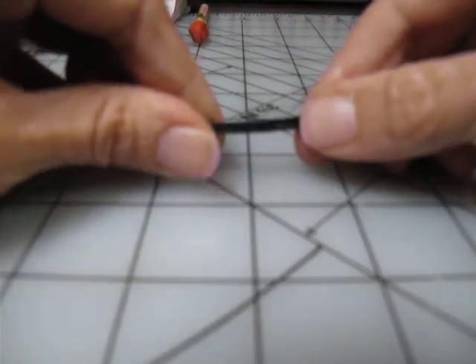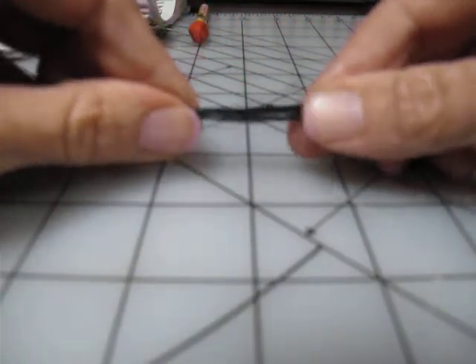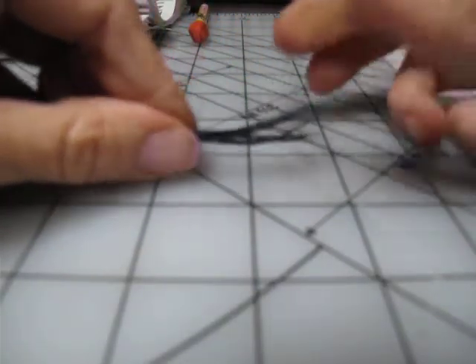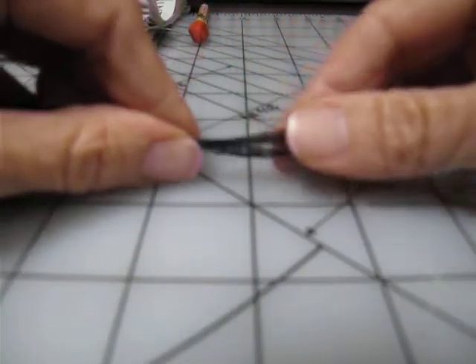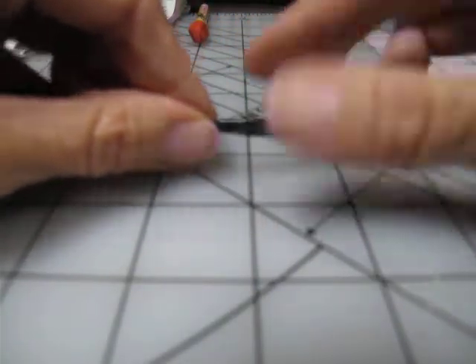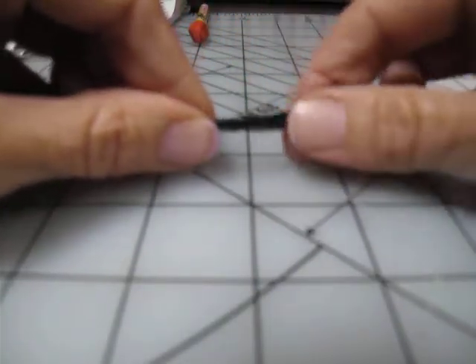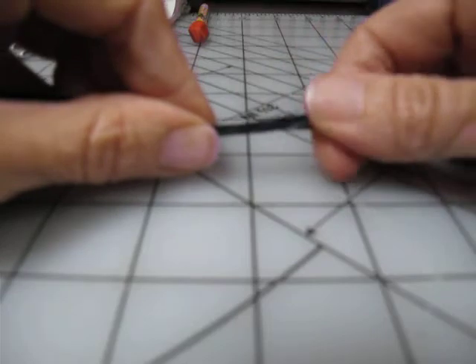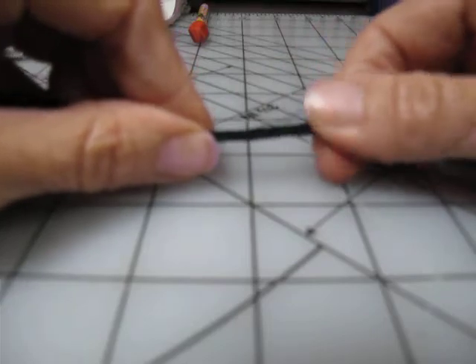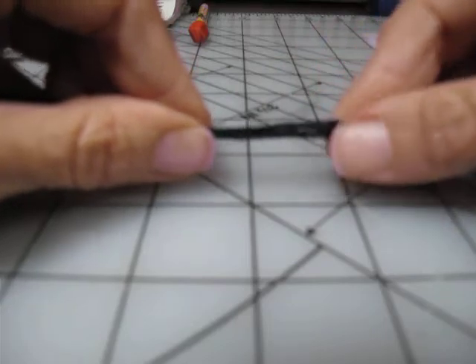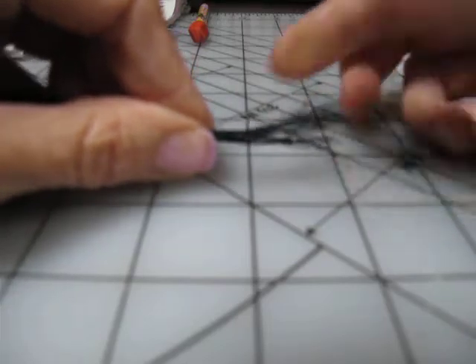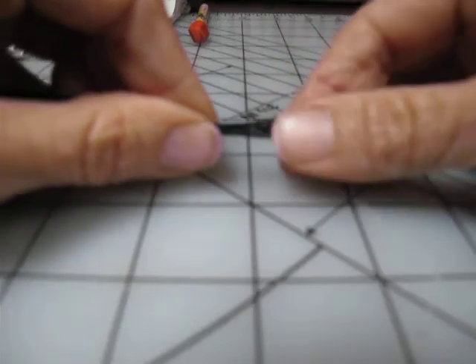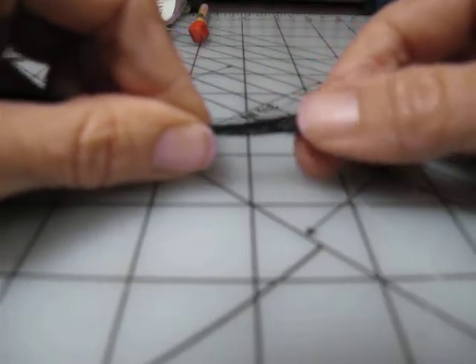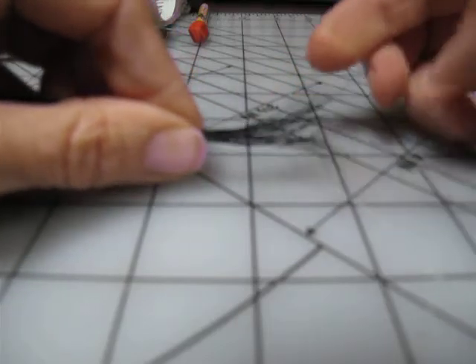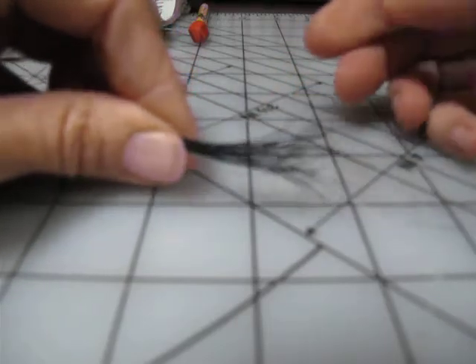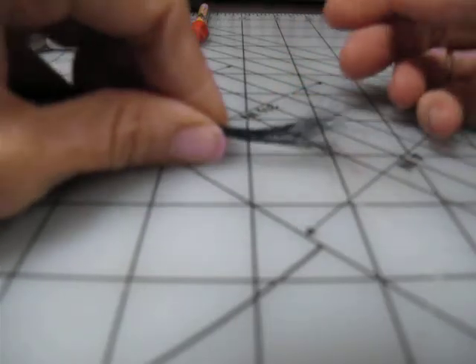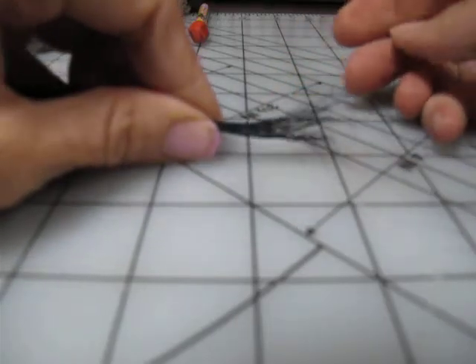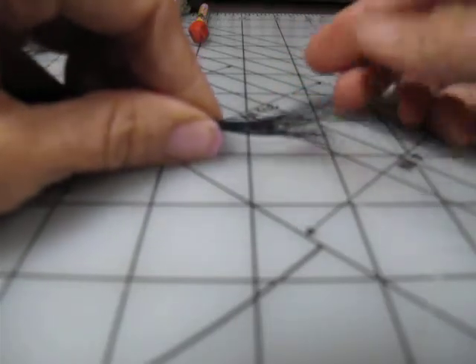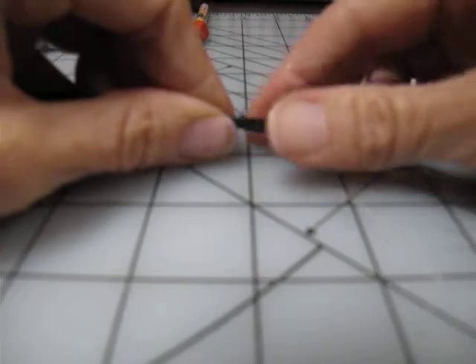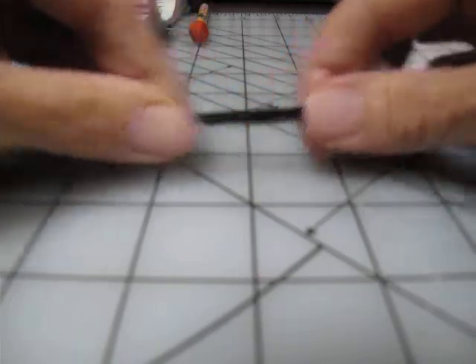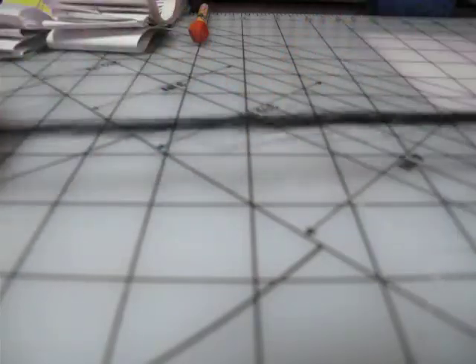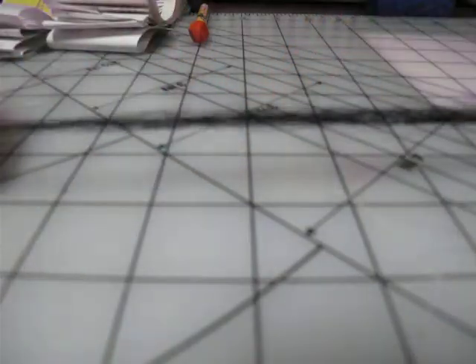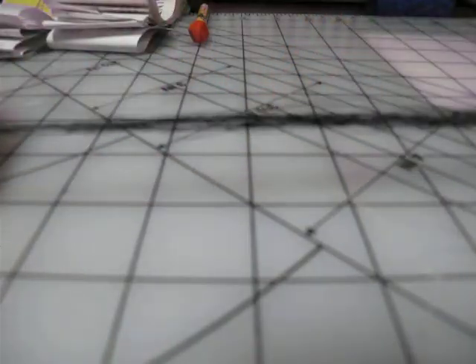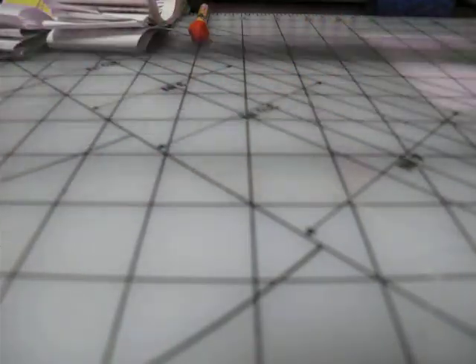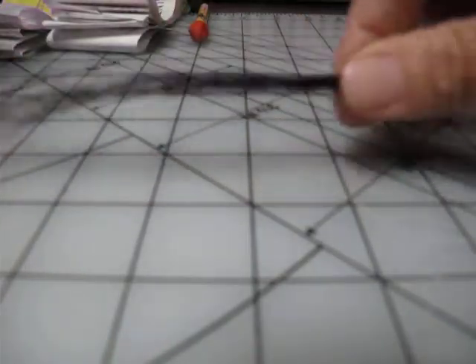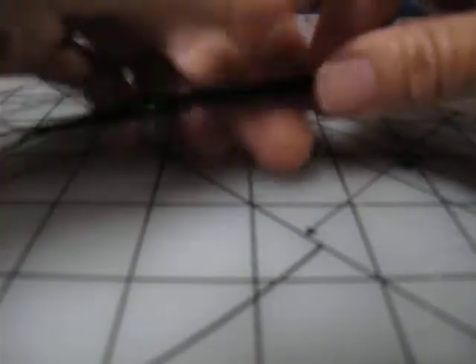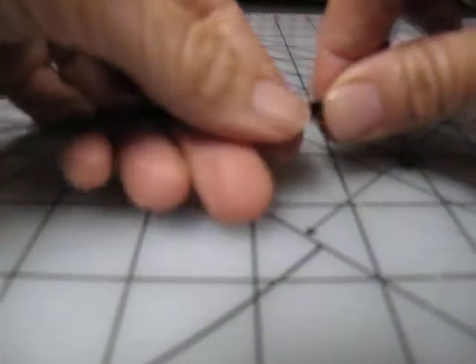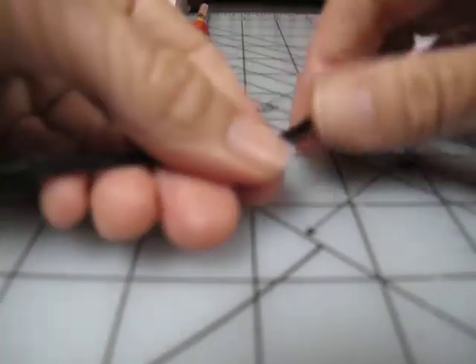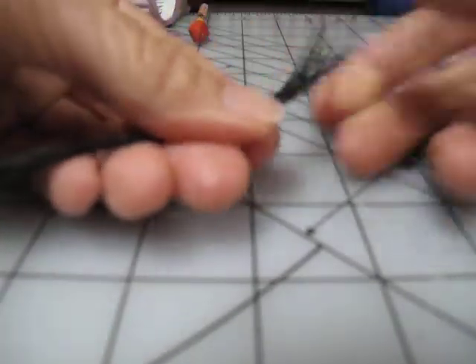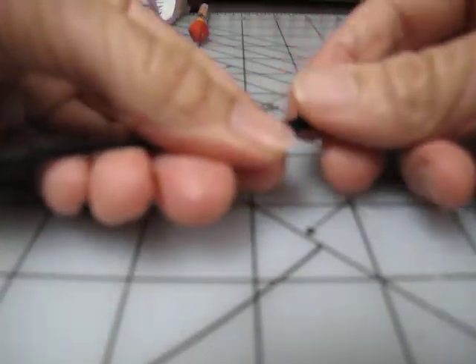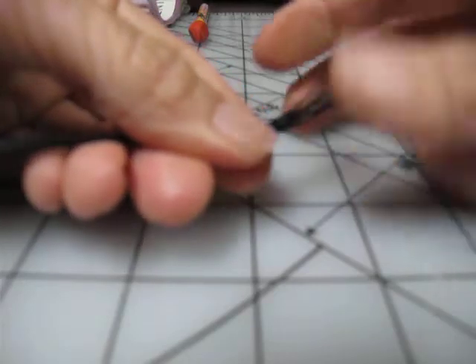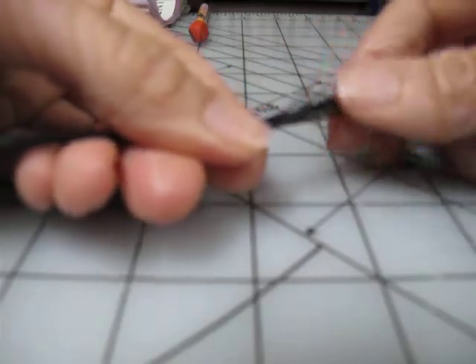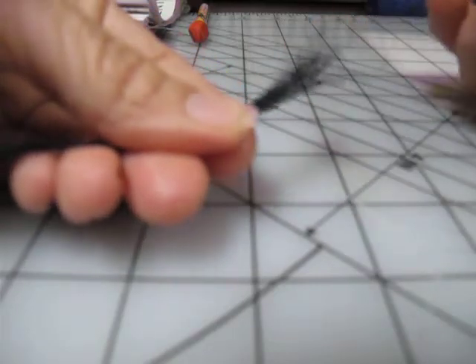I have never done a tutorial before, so if this is terrible, I'm sorry. Alright, so this is your horse hair, and you want to make this into what's called a twist.